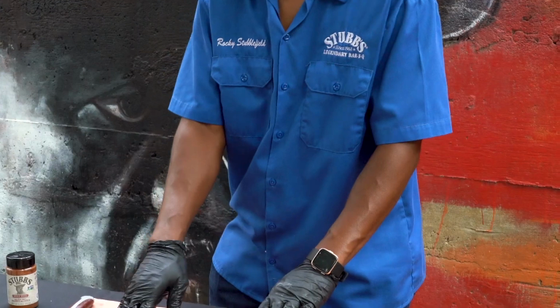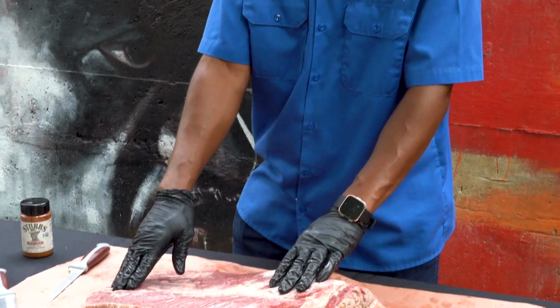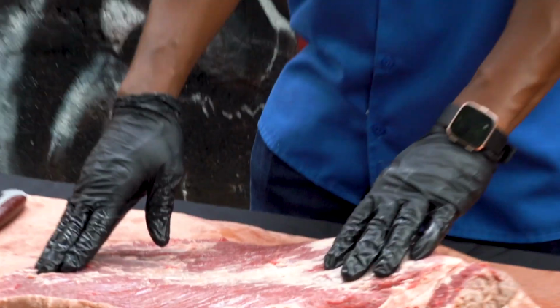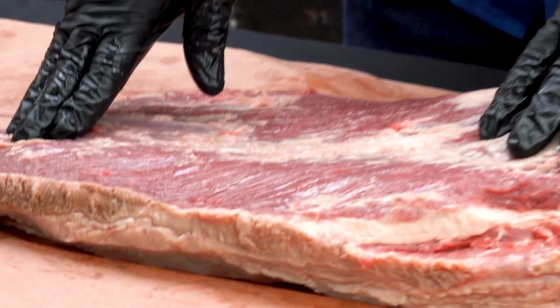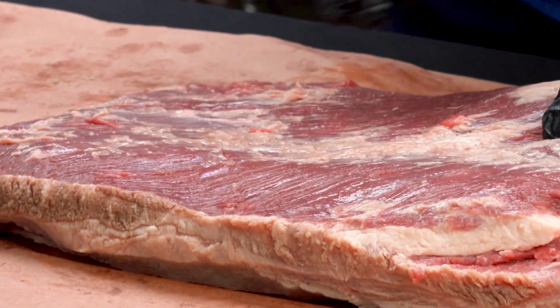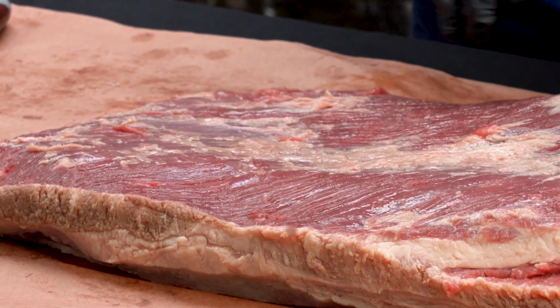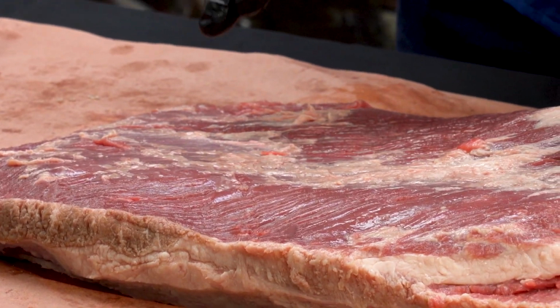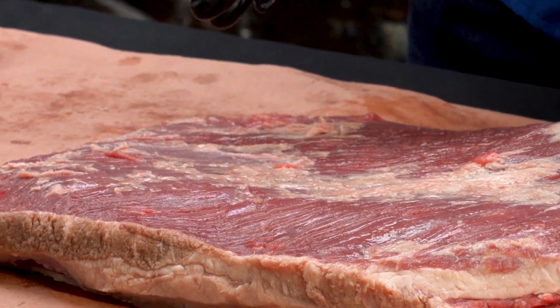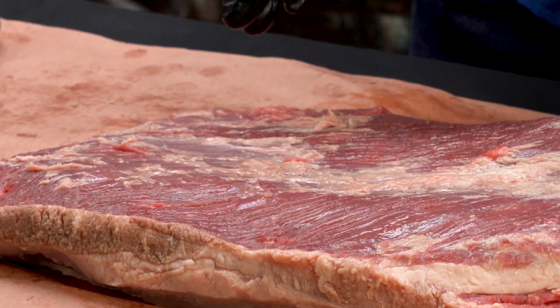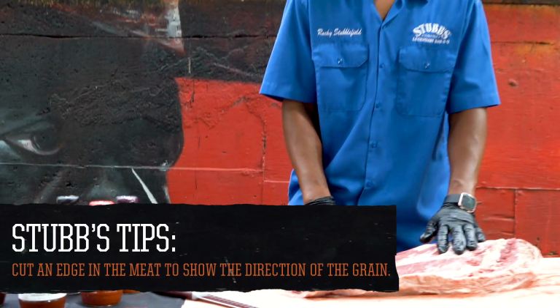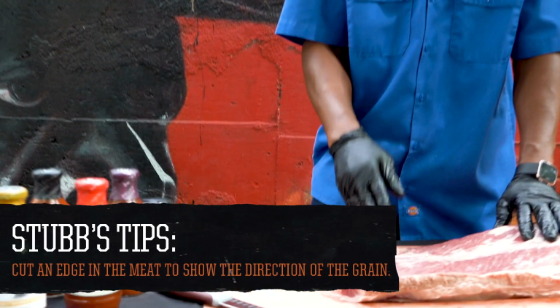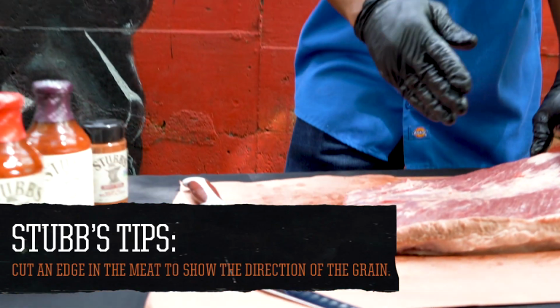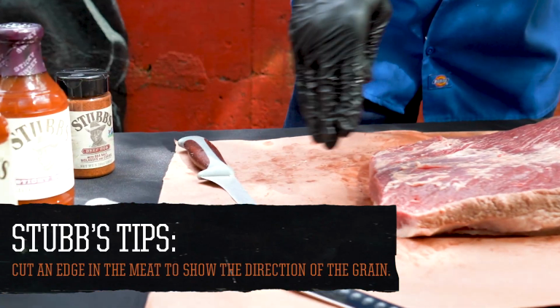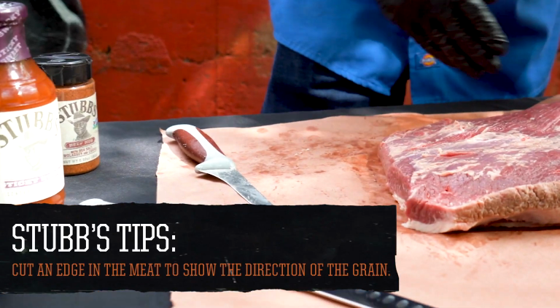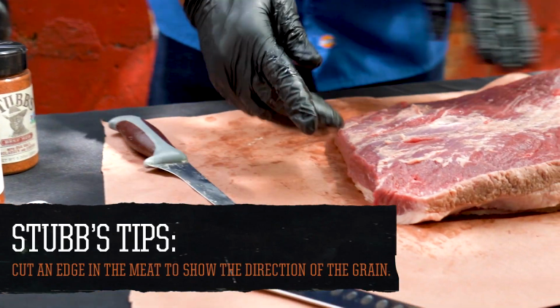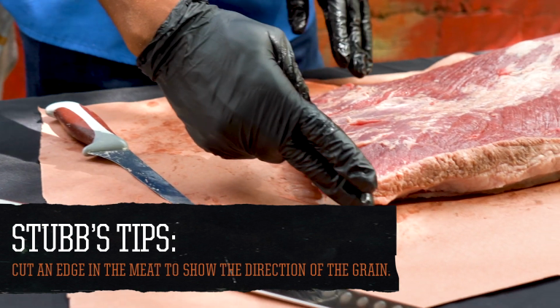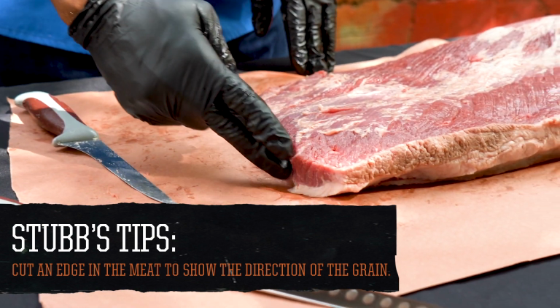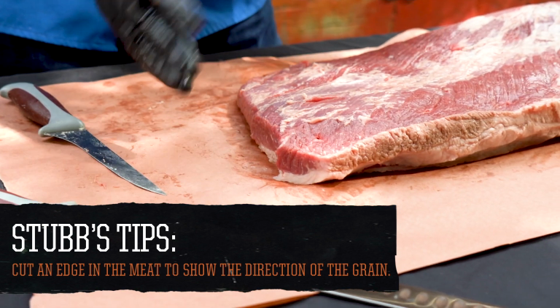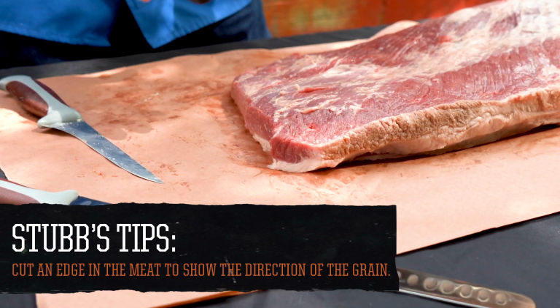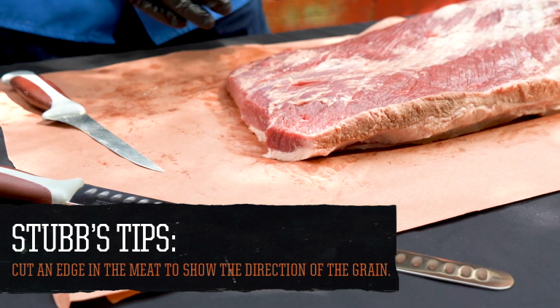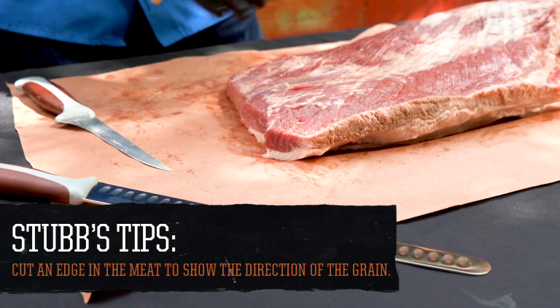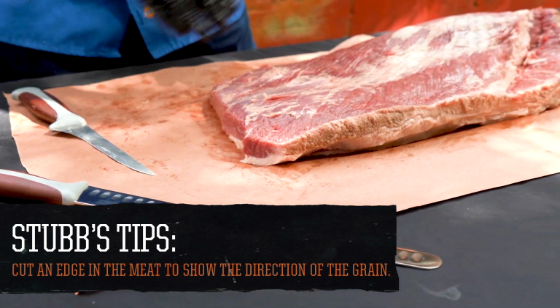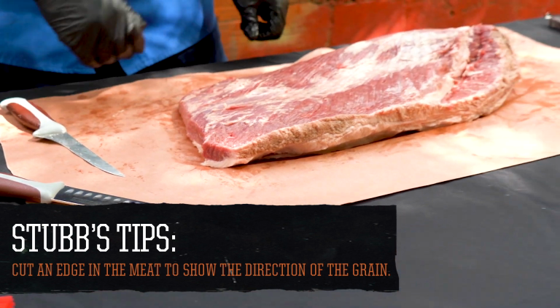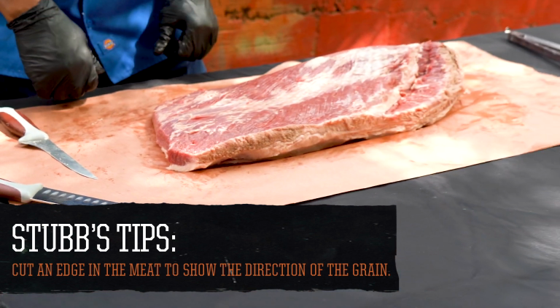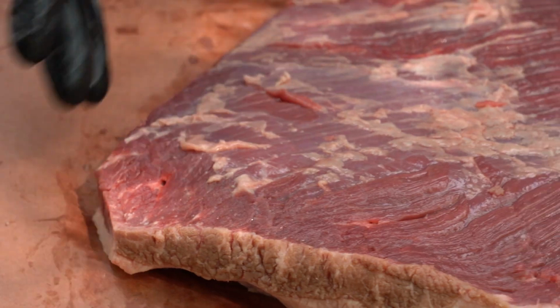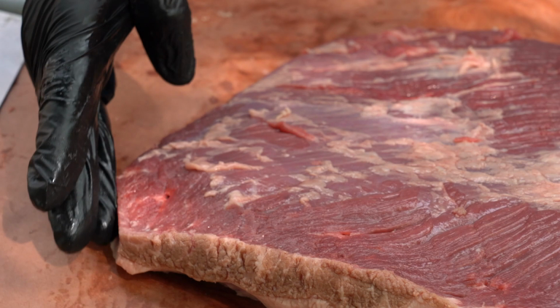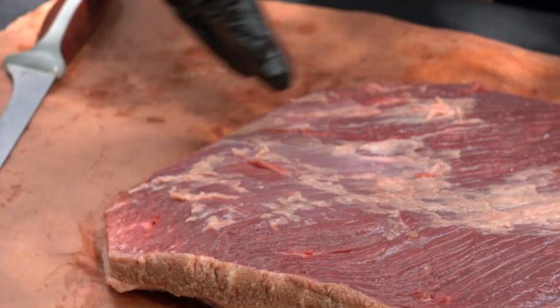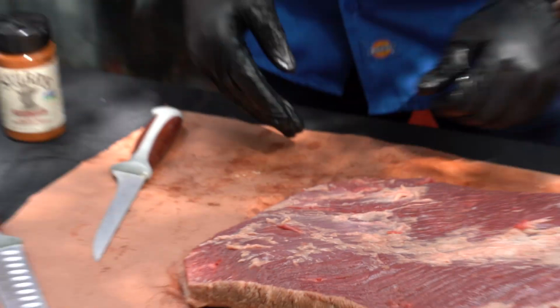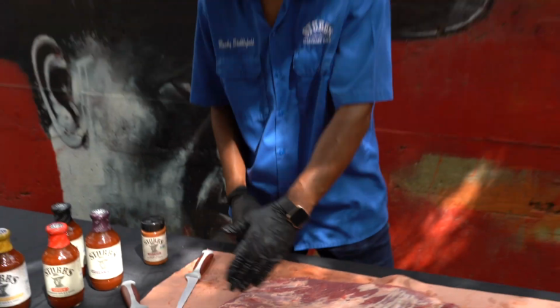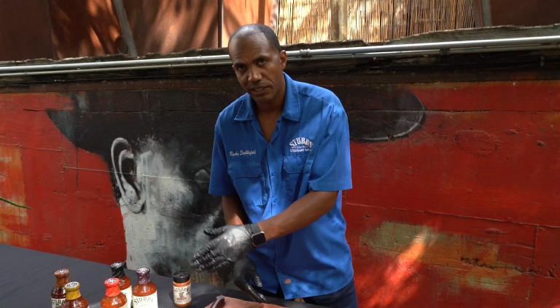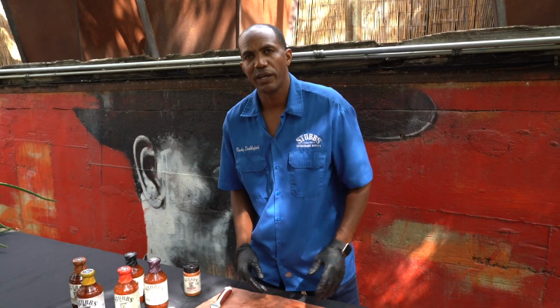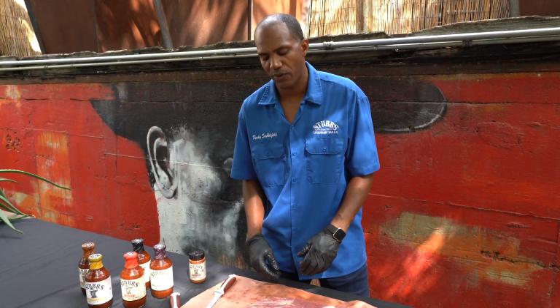Here's a tip for helping you know which way to cut your brisket once it comes off the pit. You always cut against the grain. If you put a little mark right there, you'll know — because once you put that rub on there, you're not really going to remember which way the grain is running. That little cut will let you know to cut against the grain.